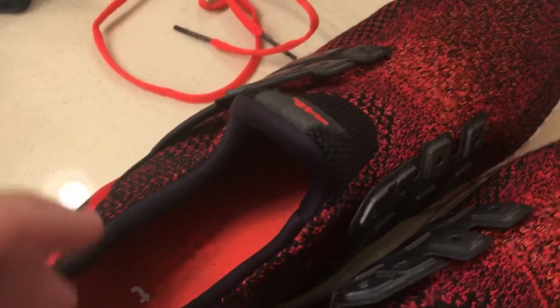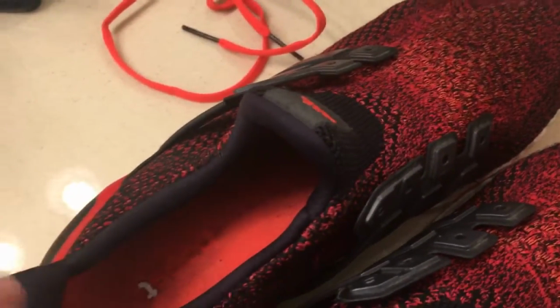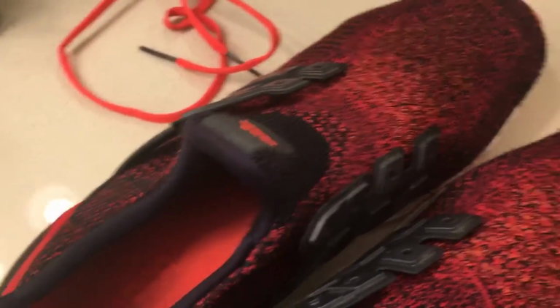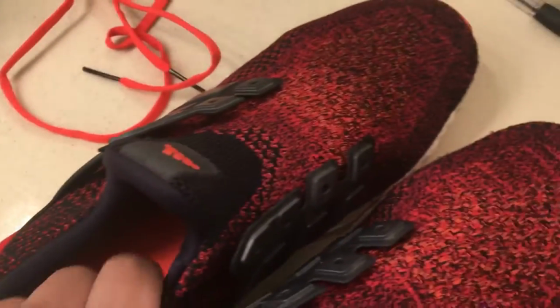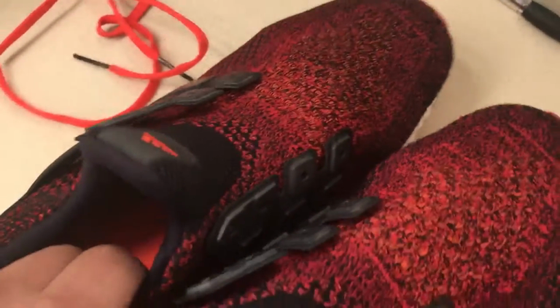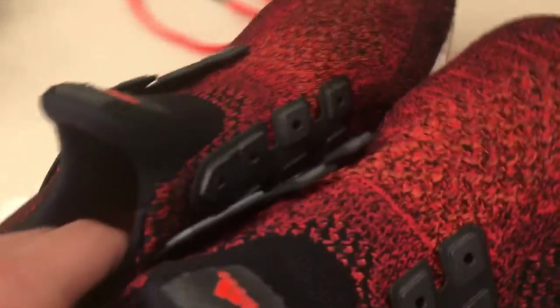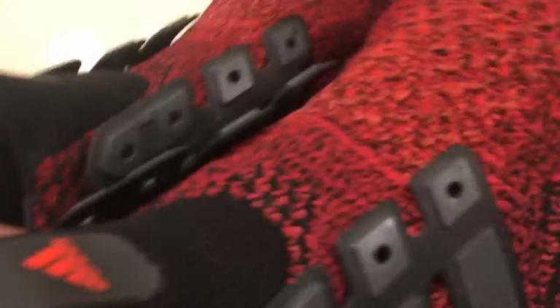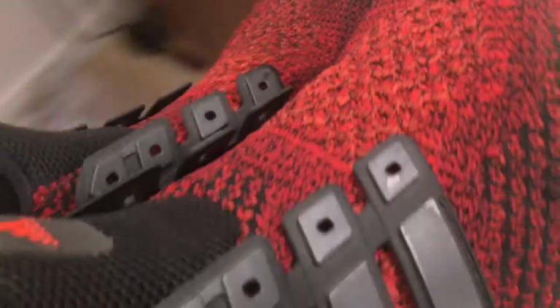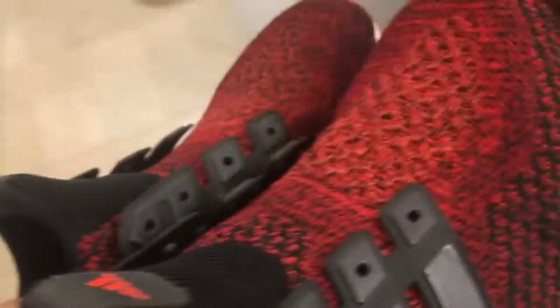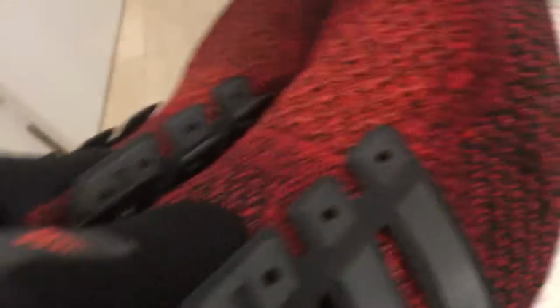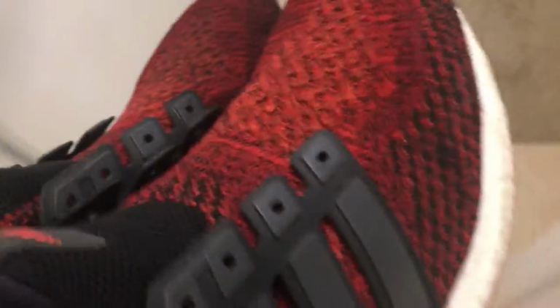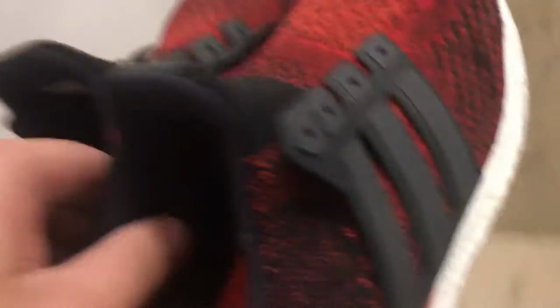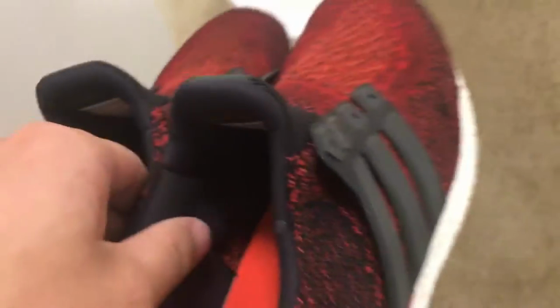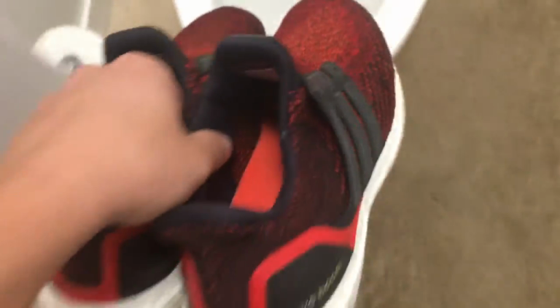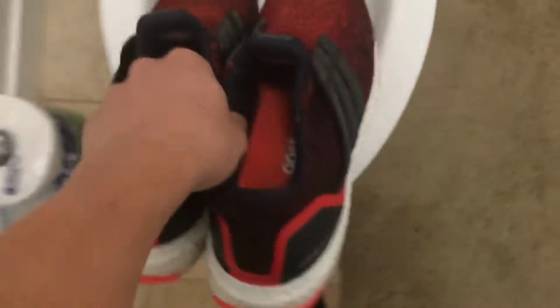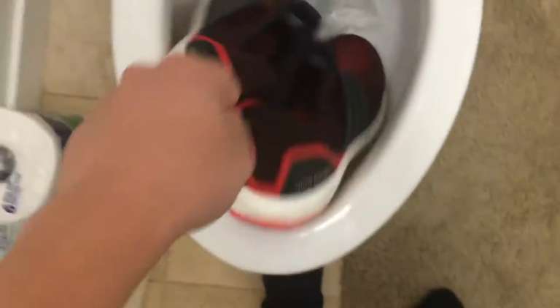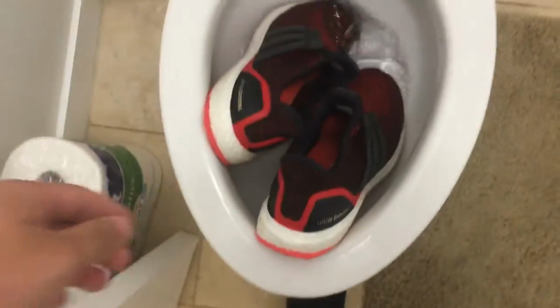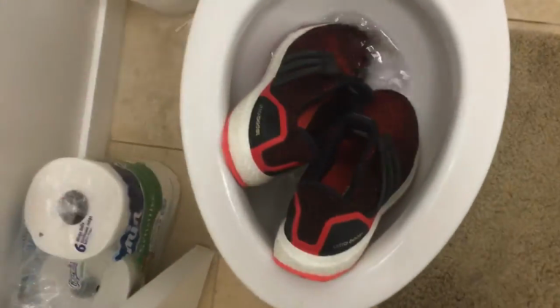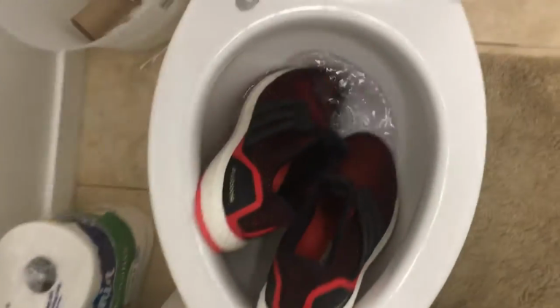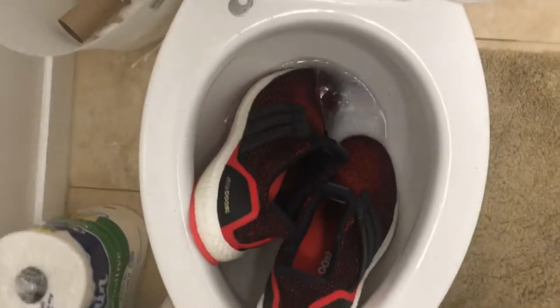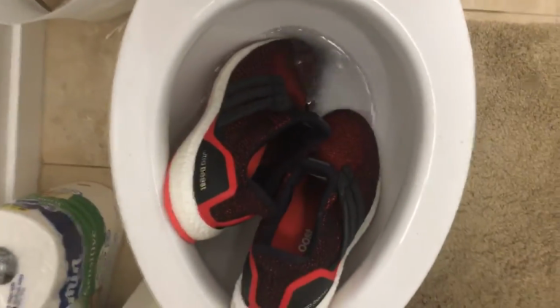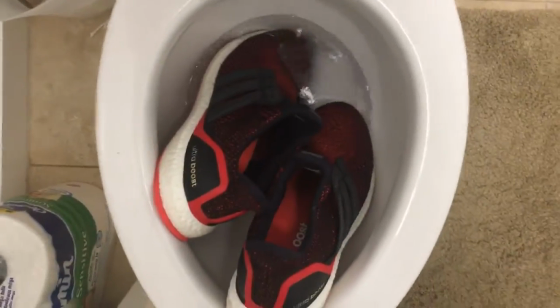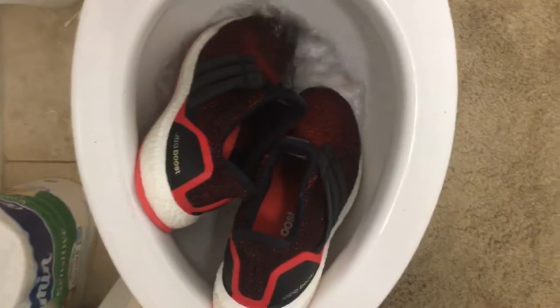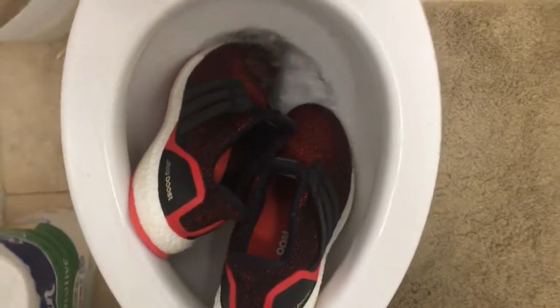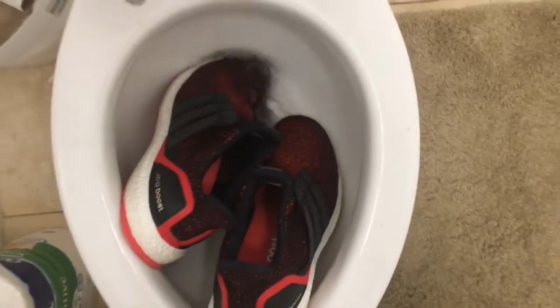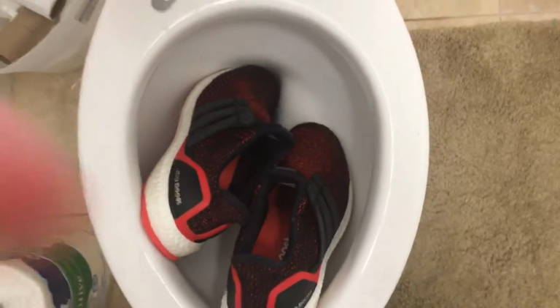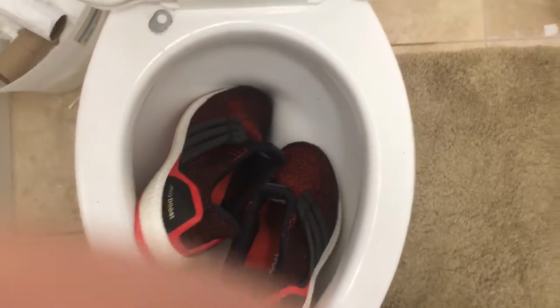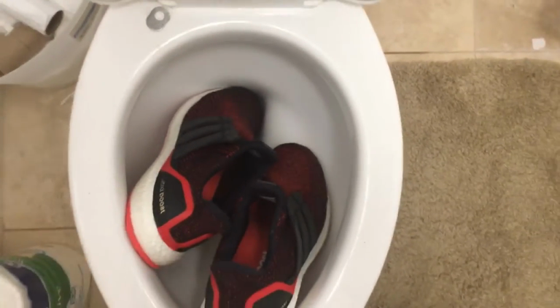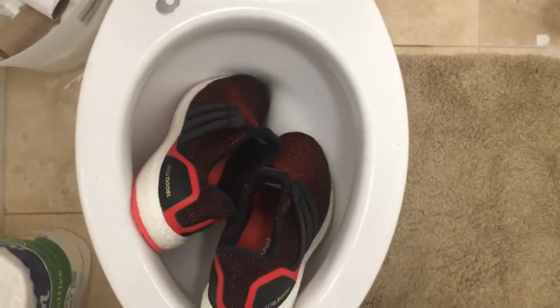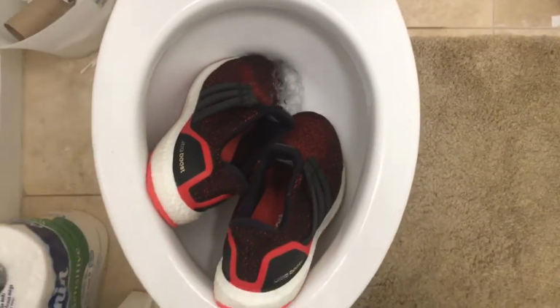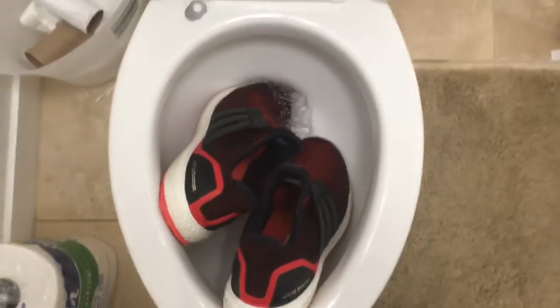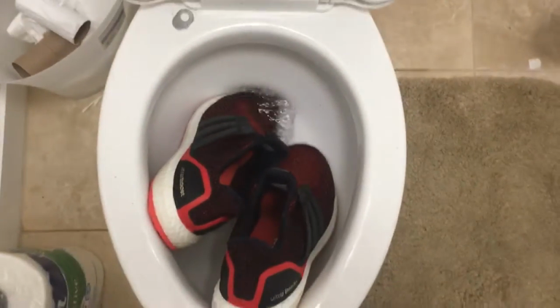...you're going to do is grab the Ultra Boost and walk over to your toilet, put them in the toilet, and flush them. And no one should wear these.